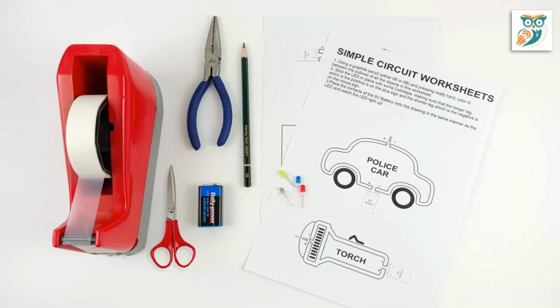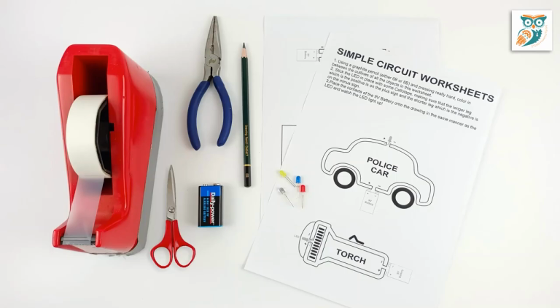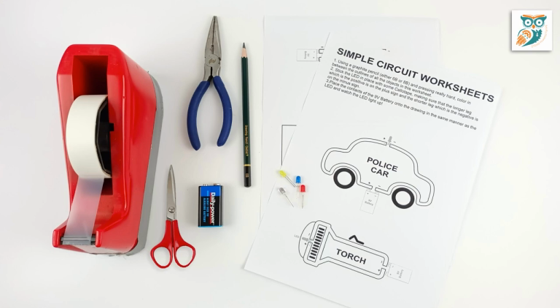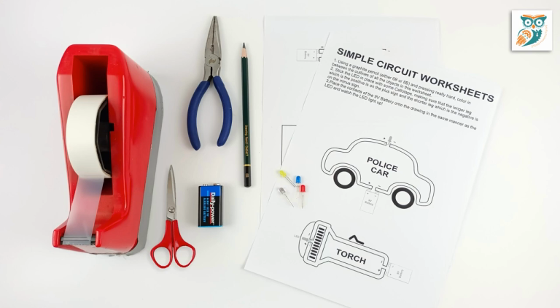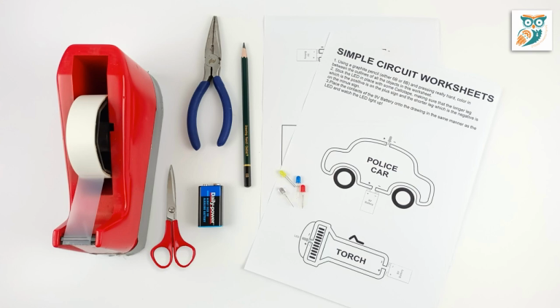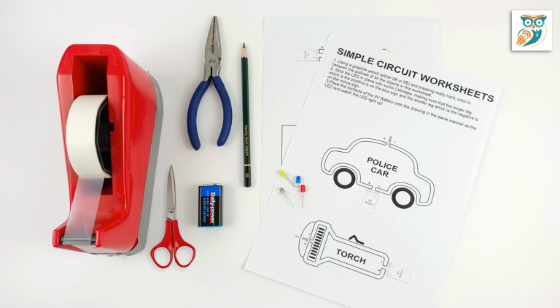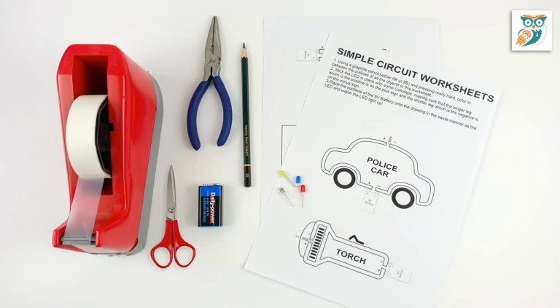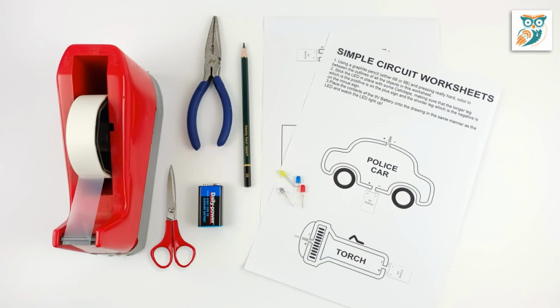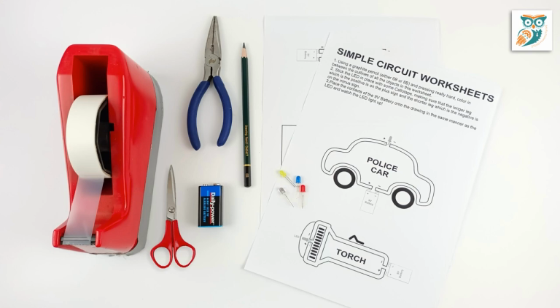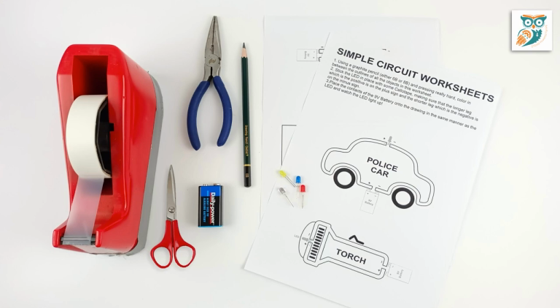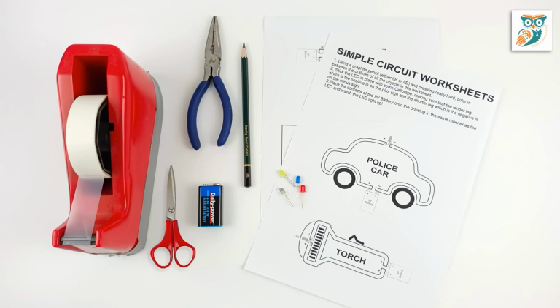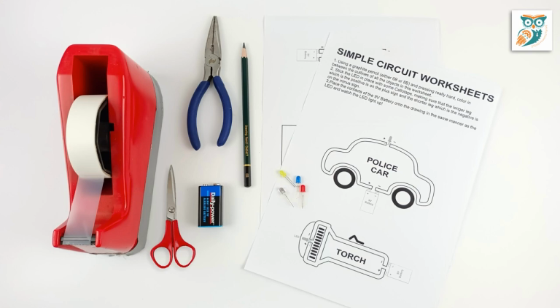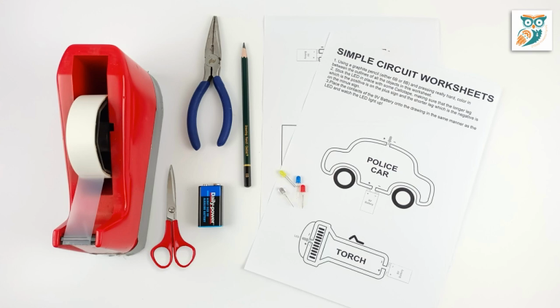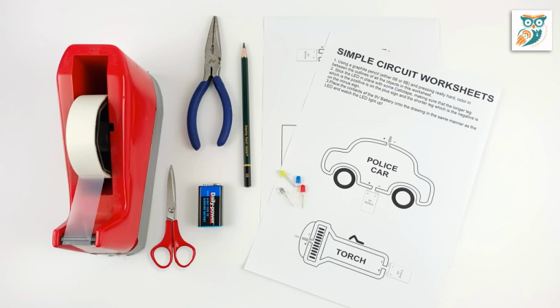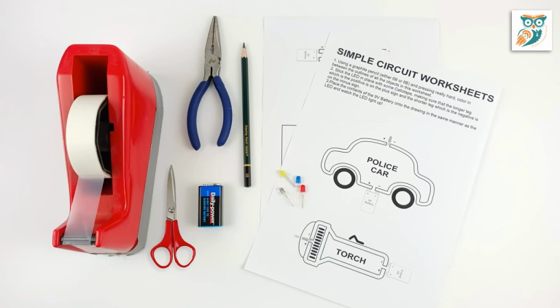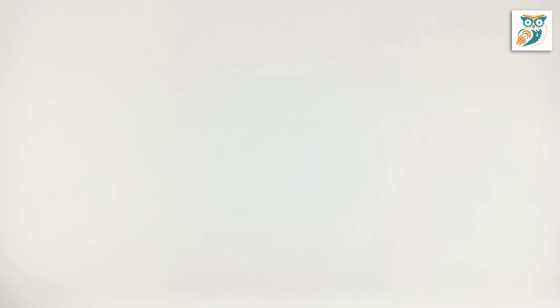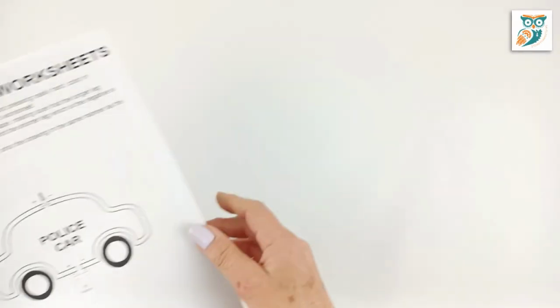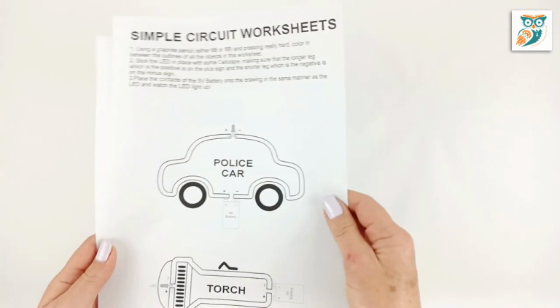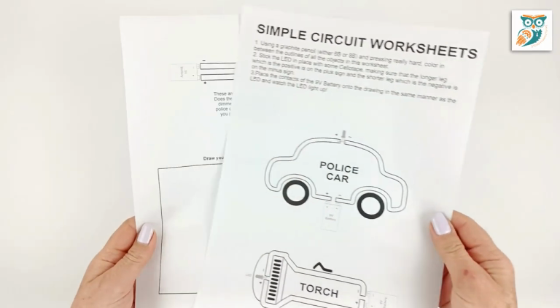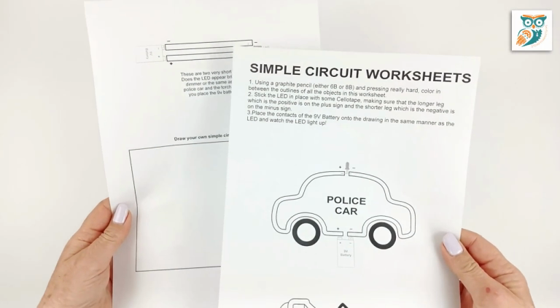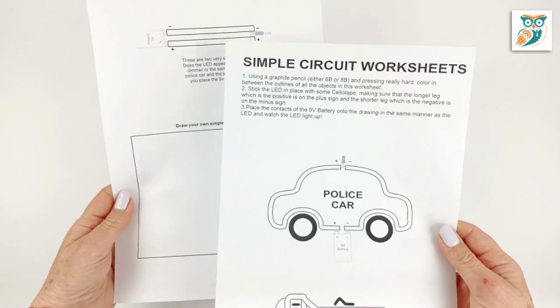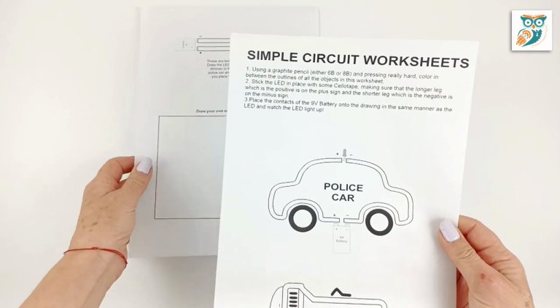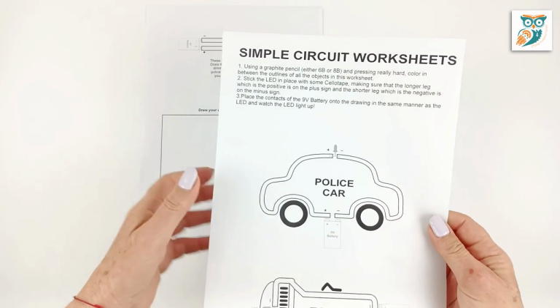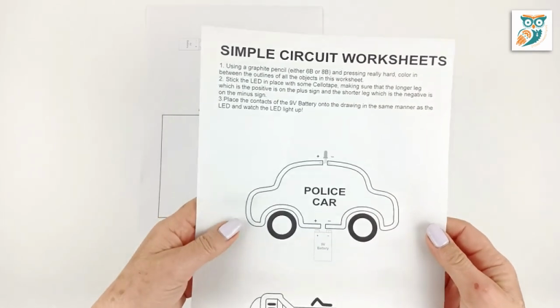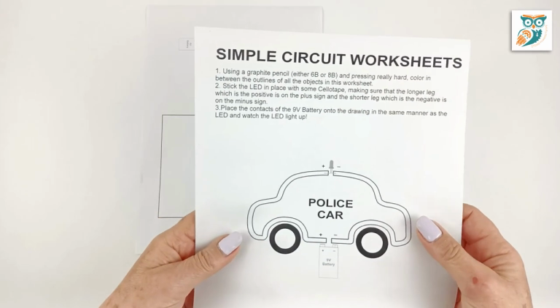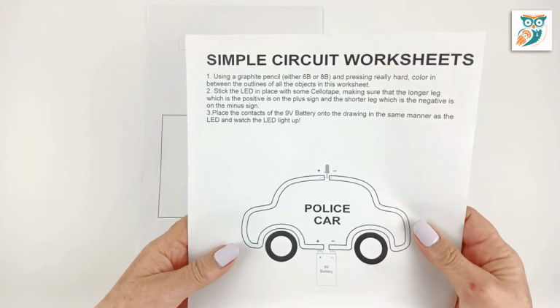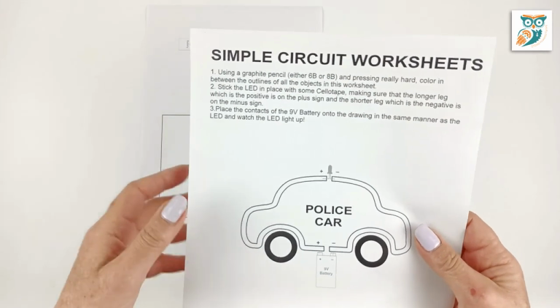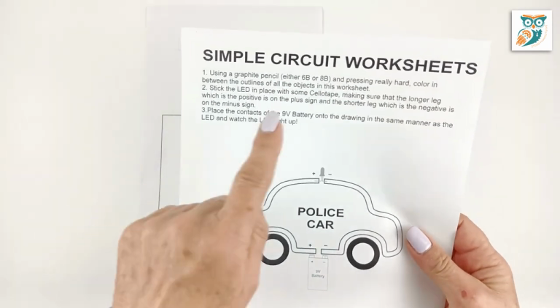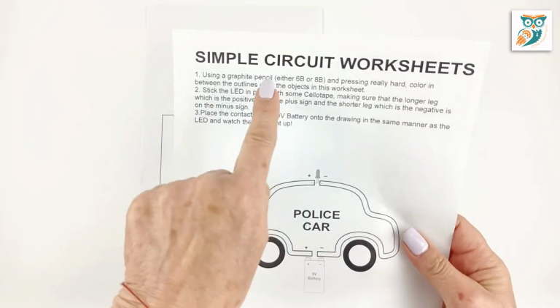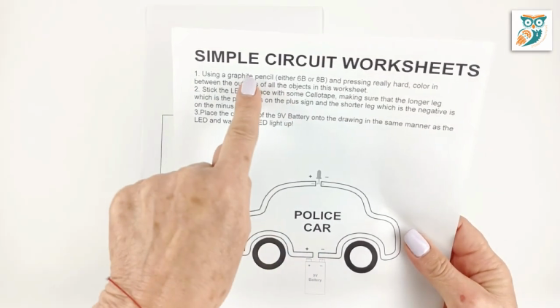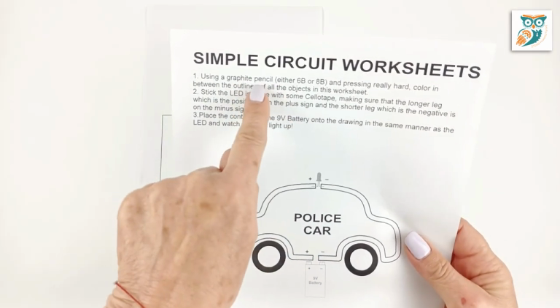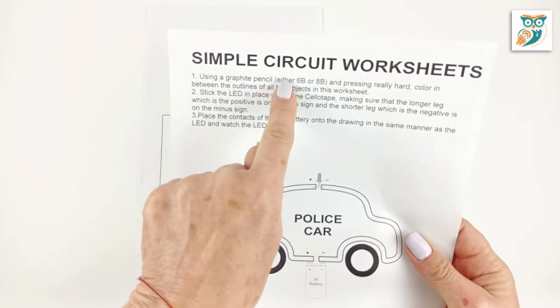You're going to want to gather your supplies. You're going to need some scissors, some tape, a 9-volt battery, an LED, and of course the printable templates.